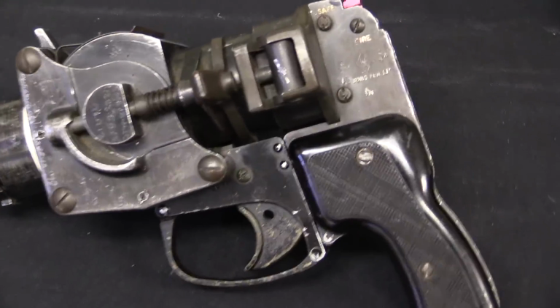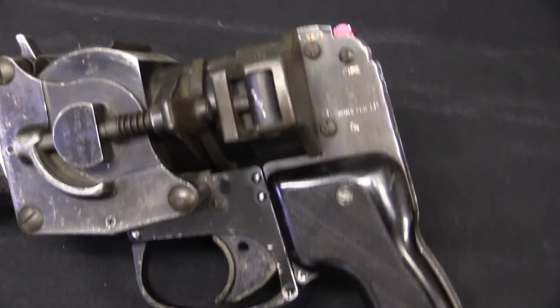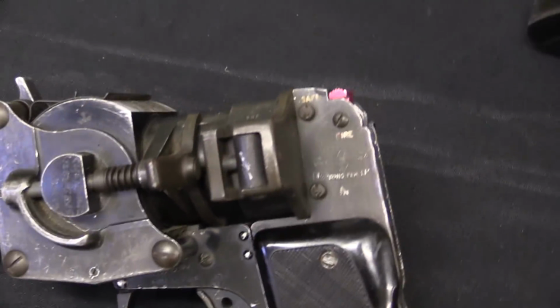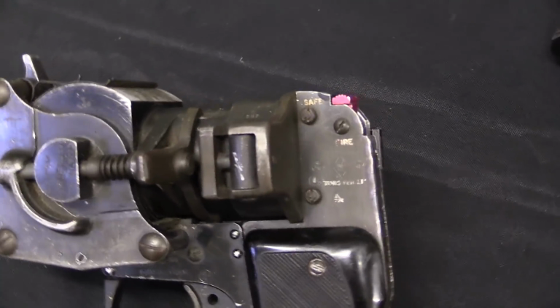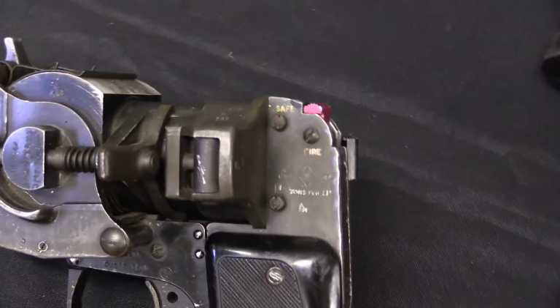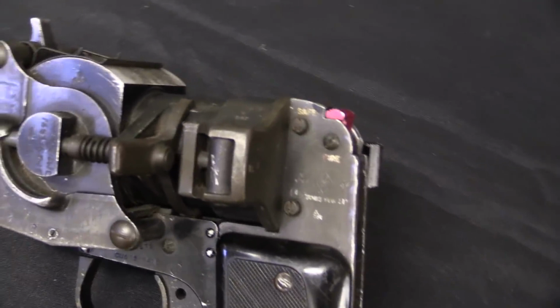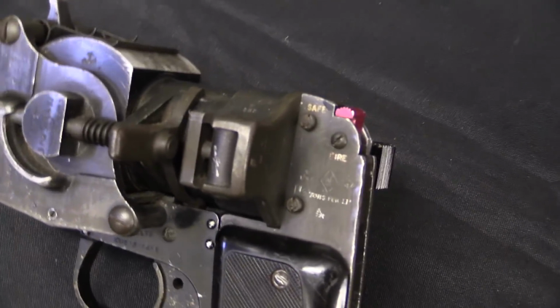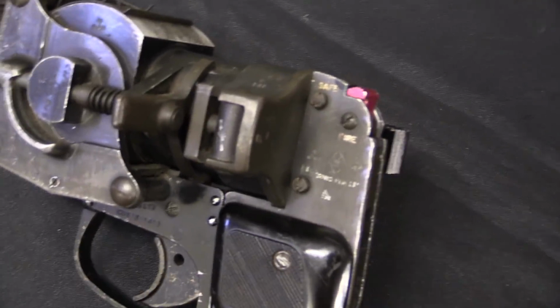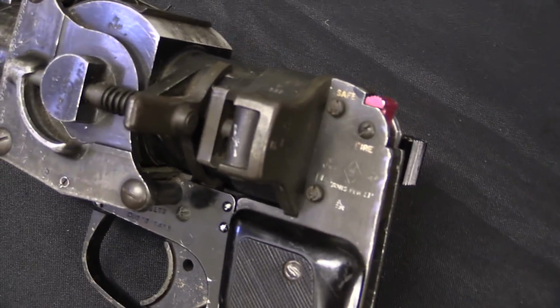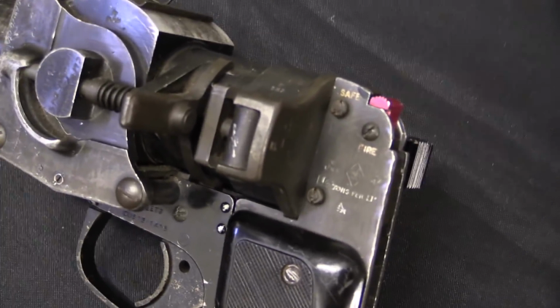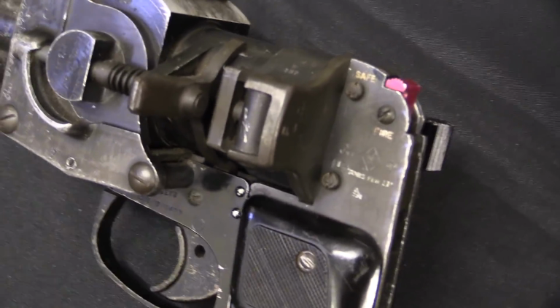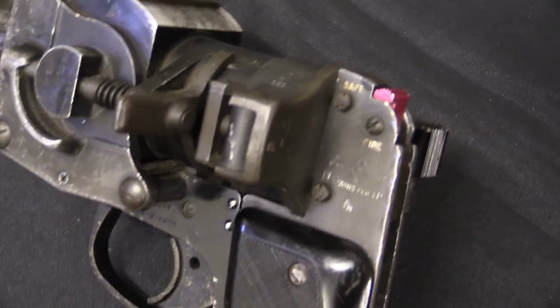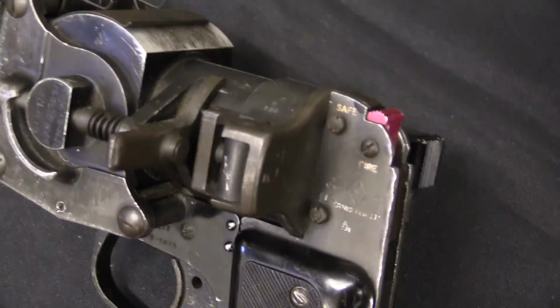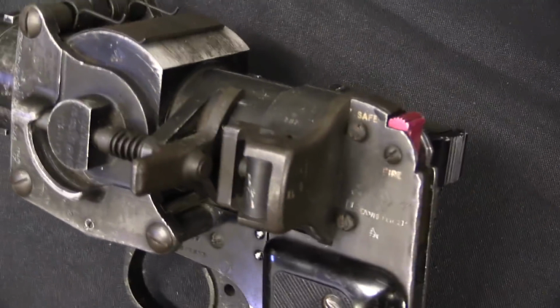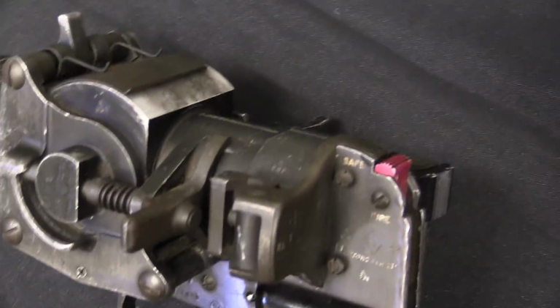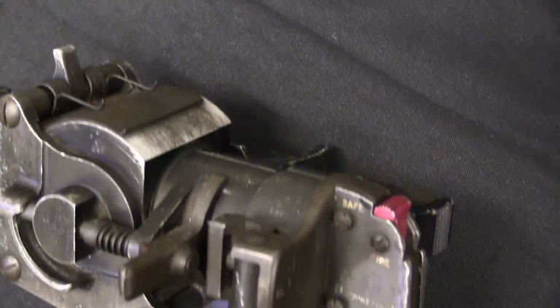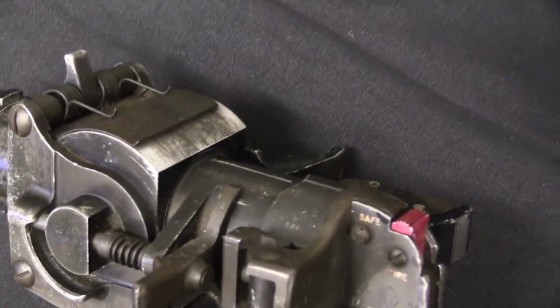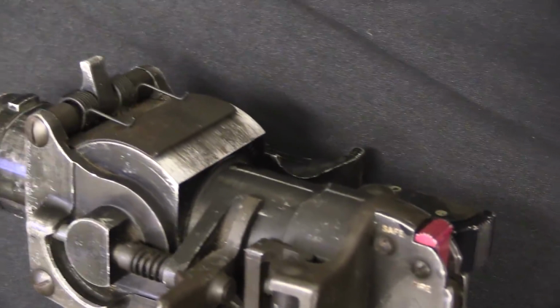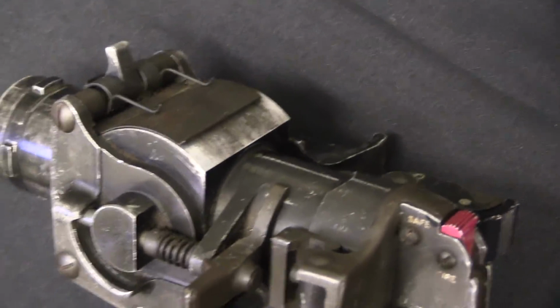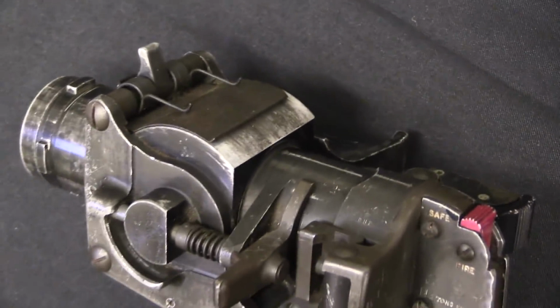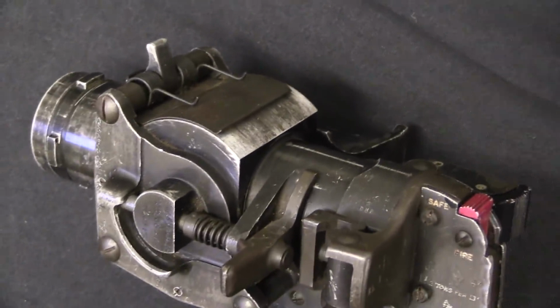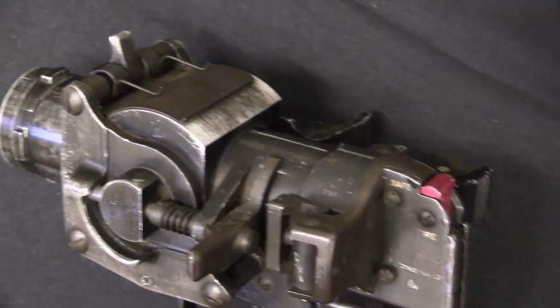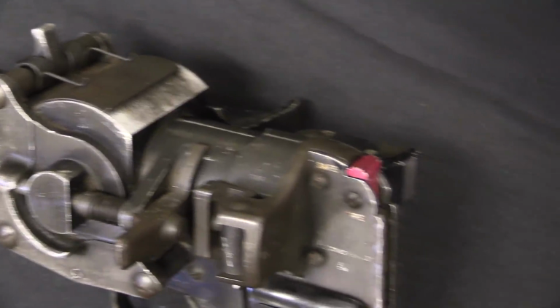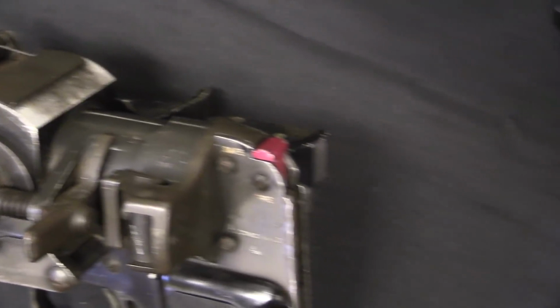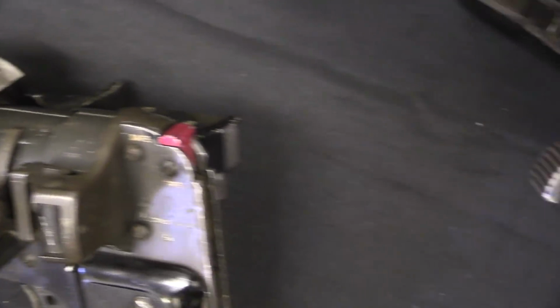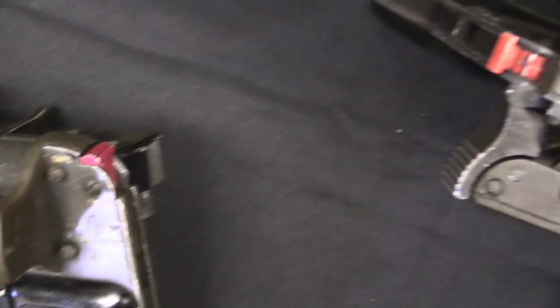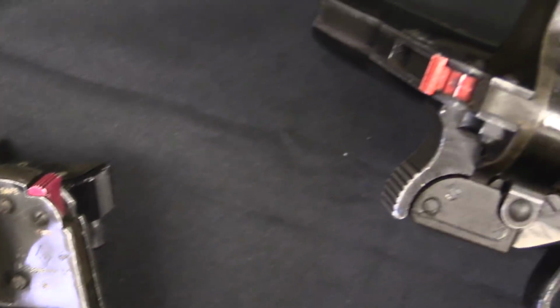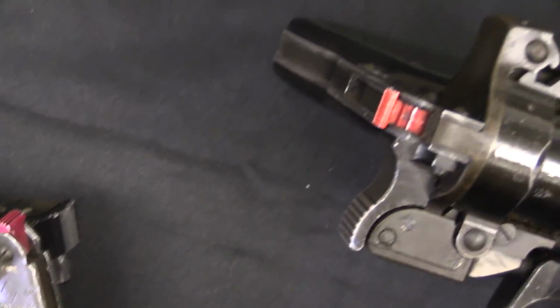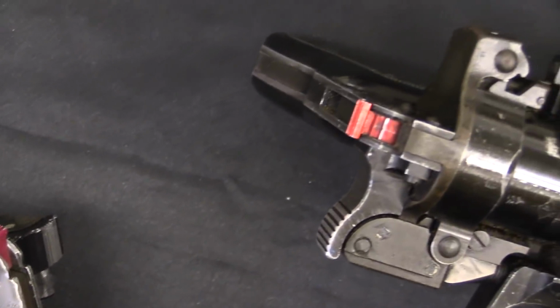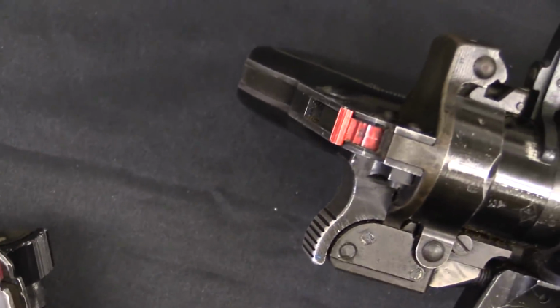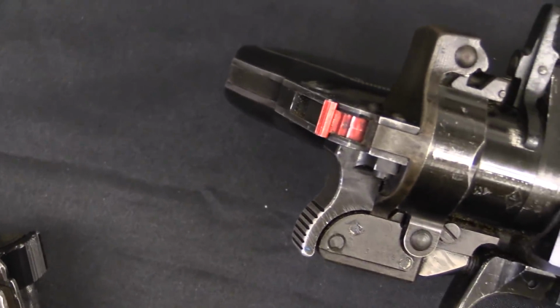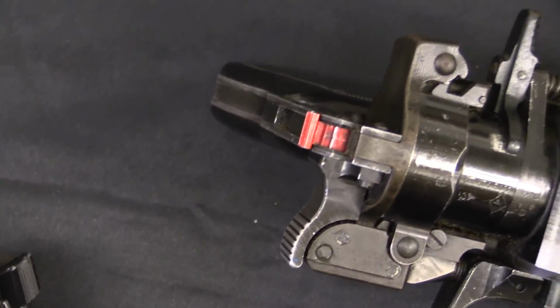That's because these are pressure cabin flare pistols, a Mark I and a Mark II. These are for use in high altitude aircraft, or at least aircraft flying high enough that the cabins have to be pressurized — say bombers.